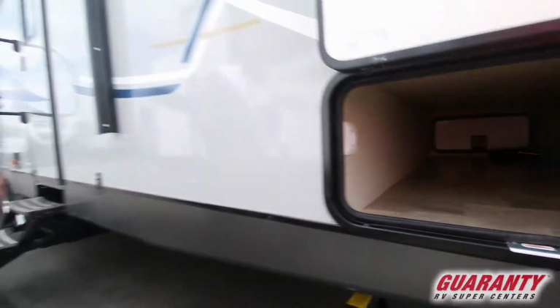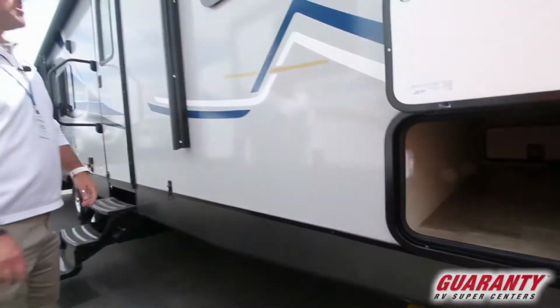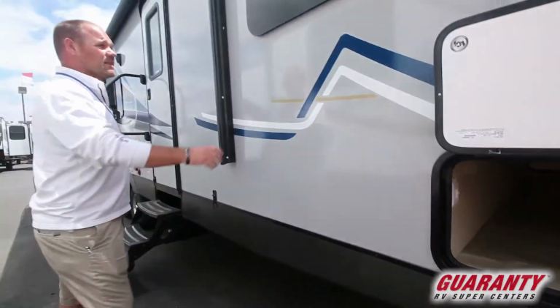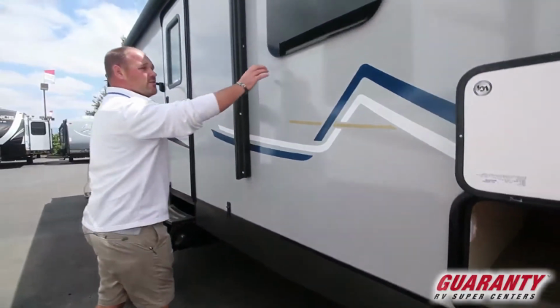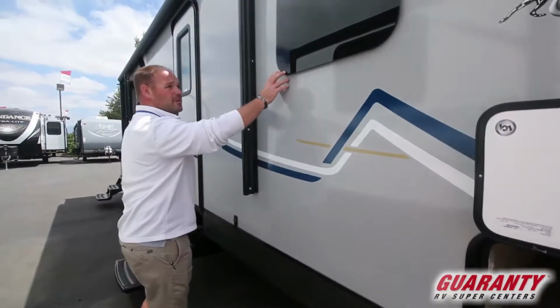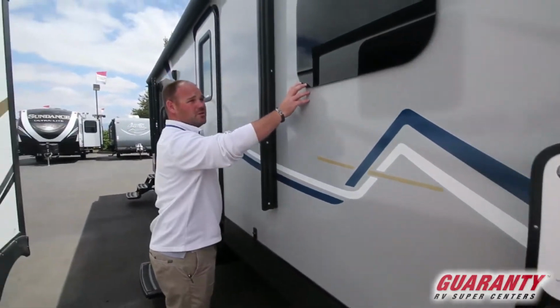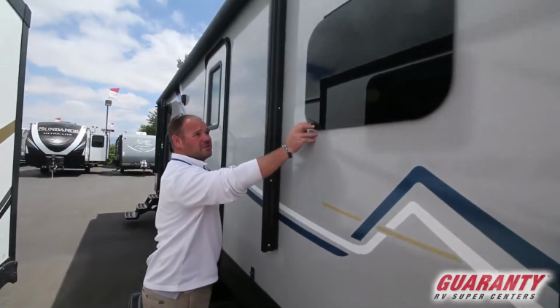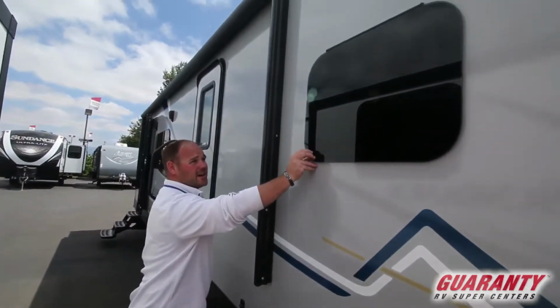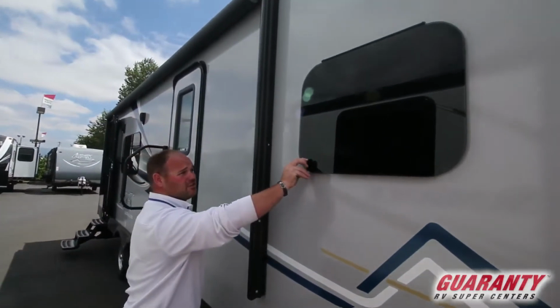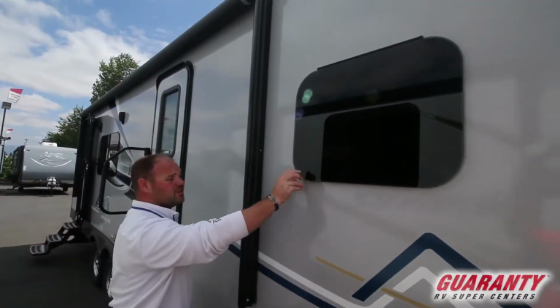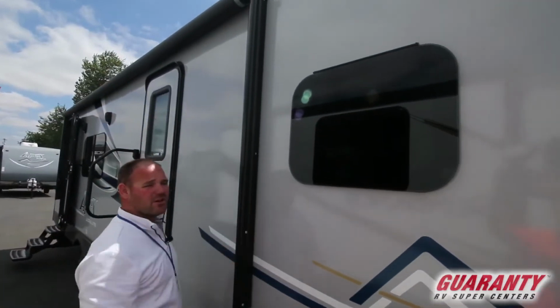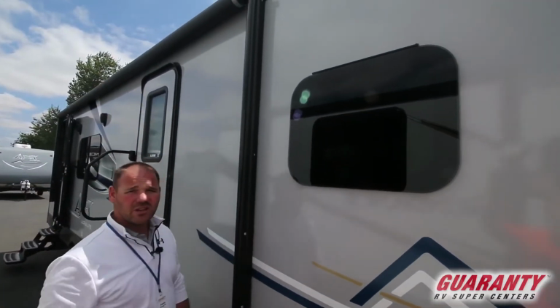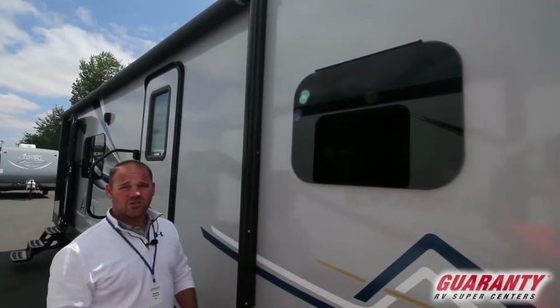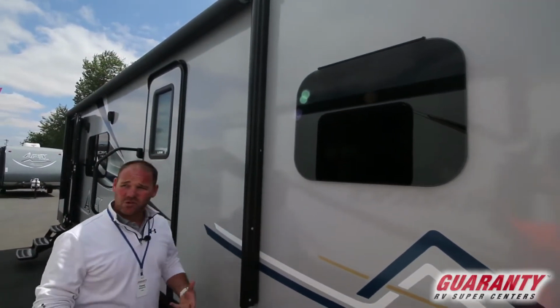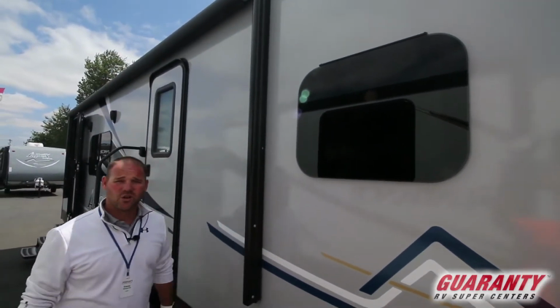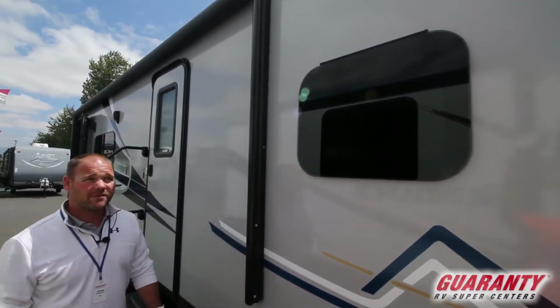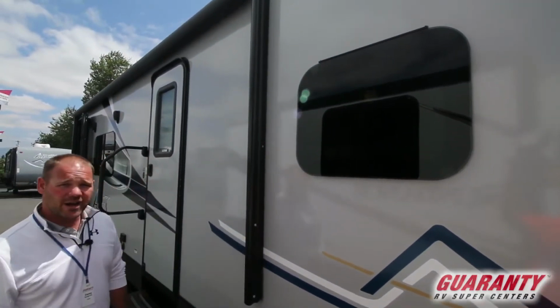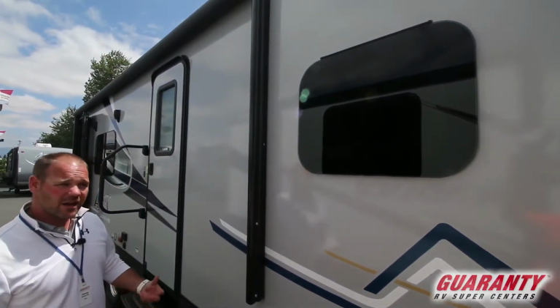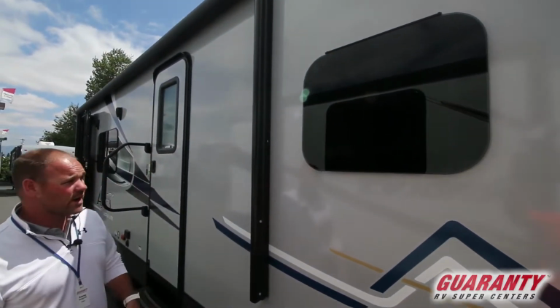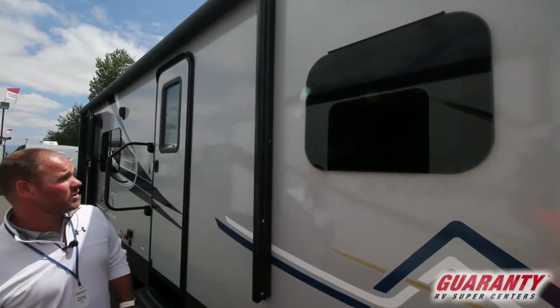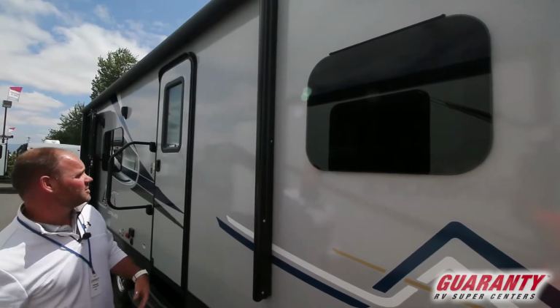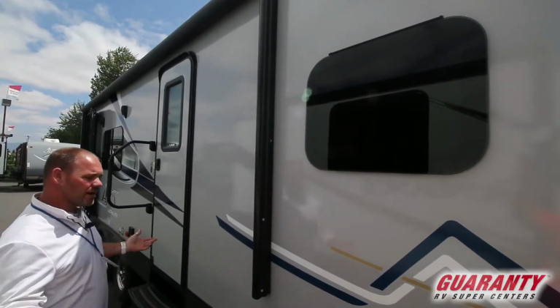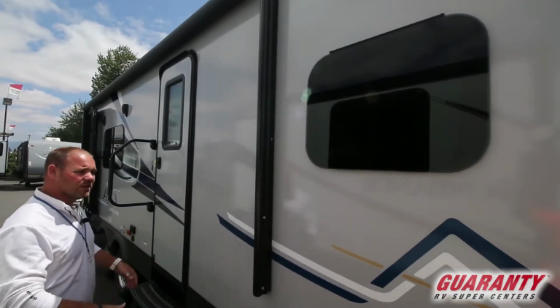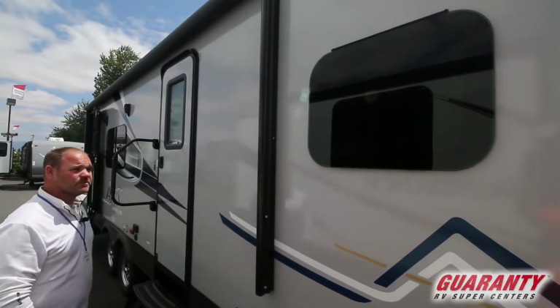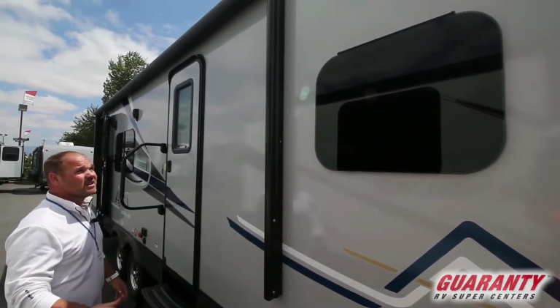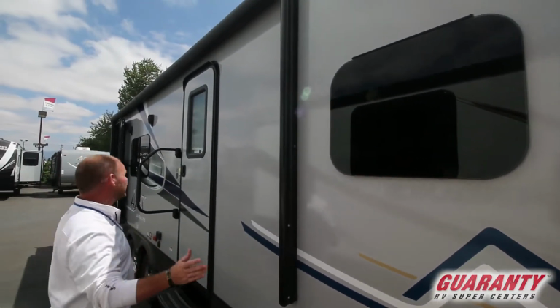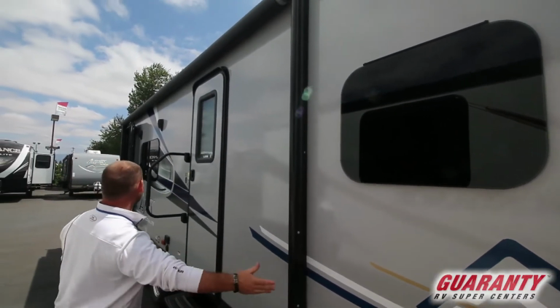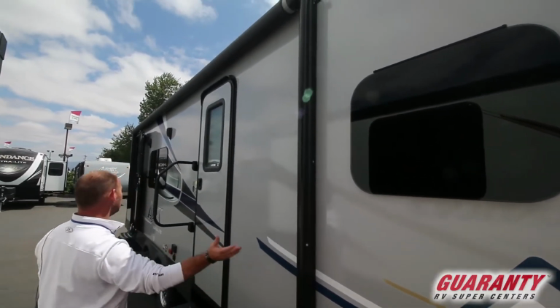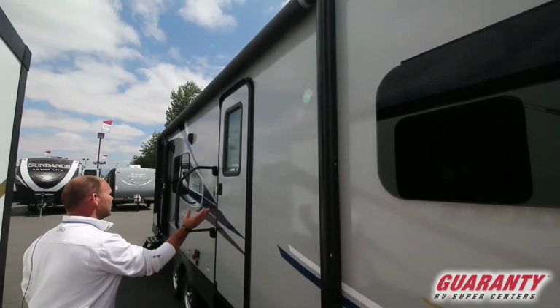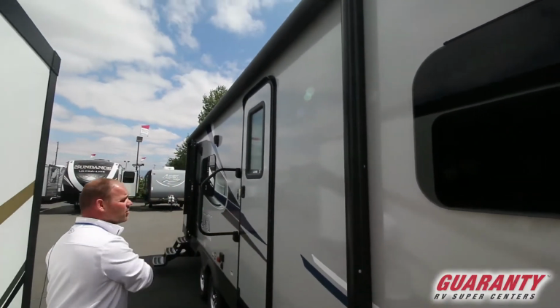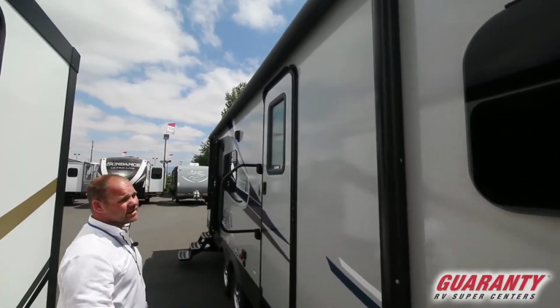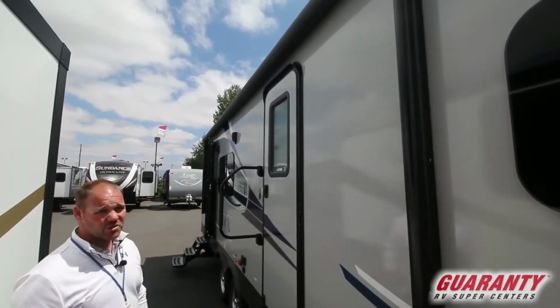Coming back, they've got the frameless windows. These are very nice — they just tilt out so you can have the windows open if it's raining and not get rain blowing in there, and you still get nice ventilation. You've got the nice almost full-length power awning on this one.